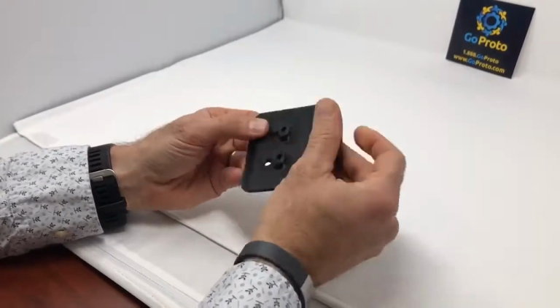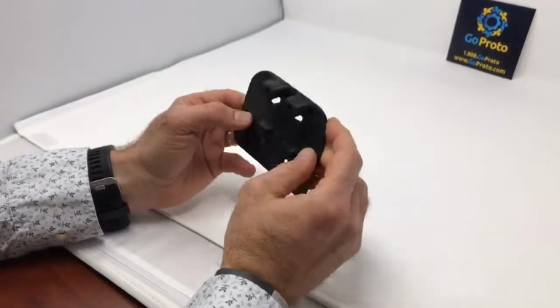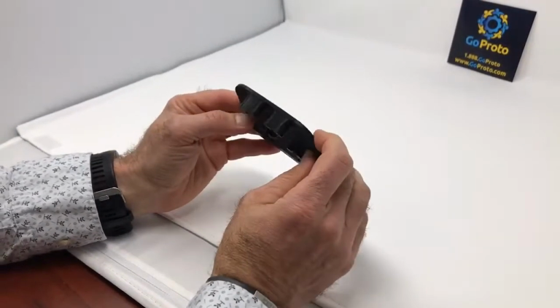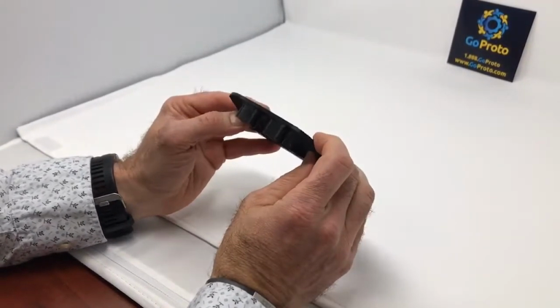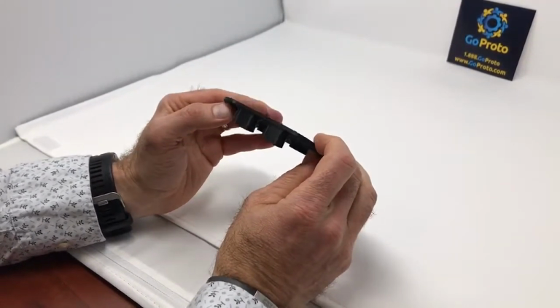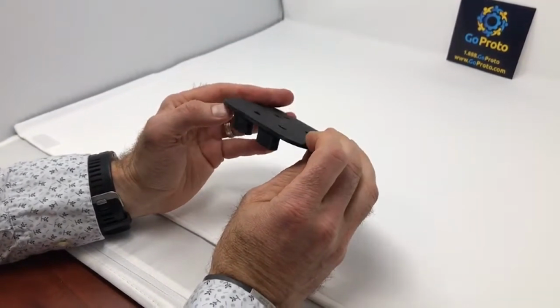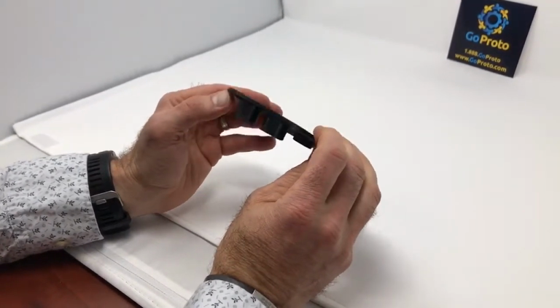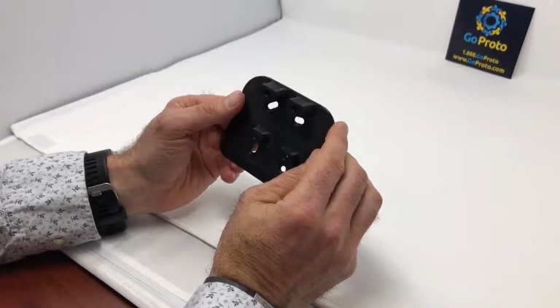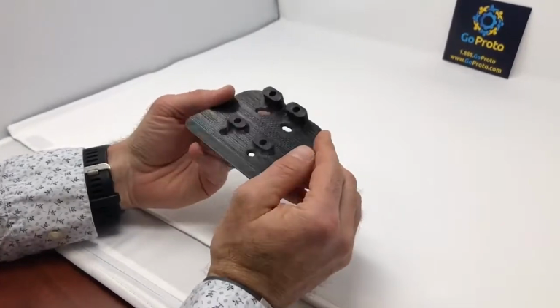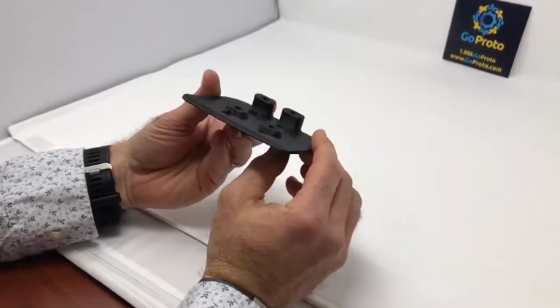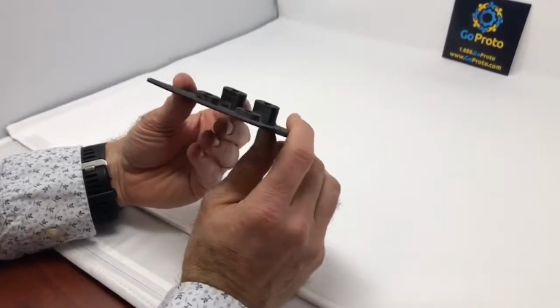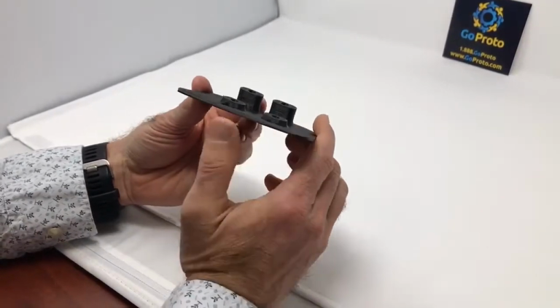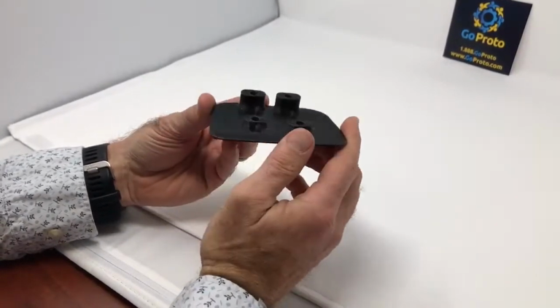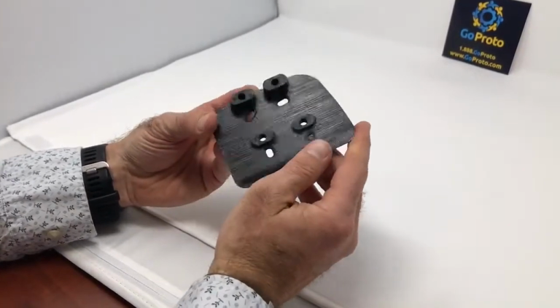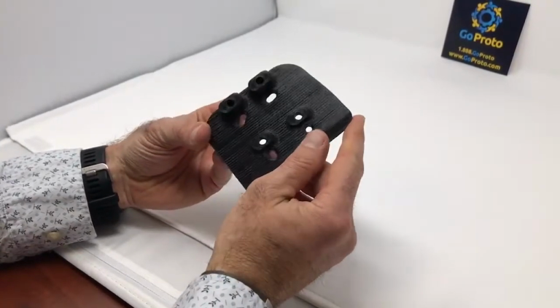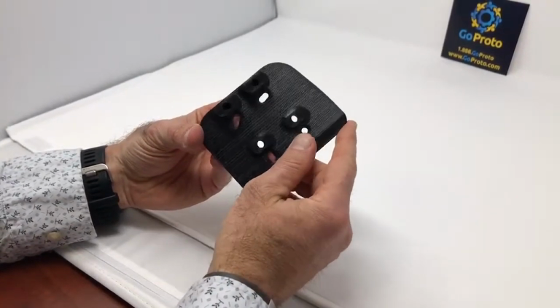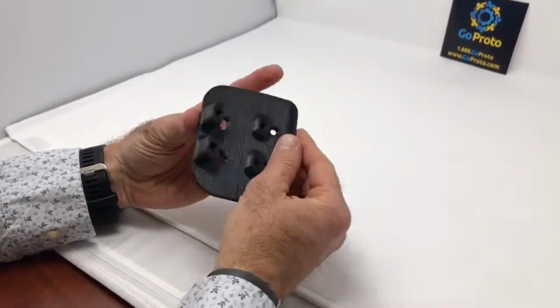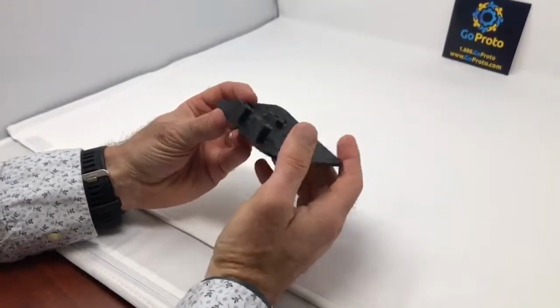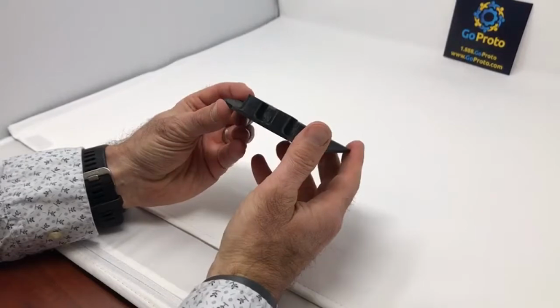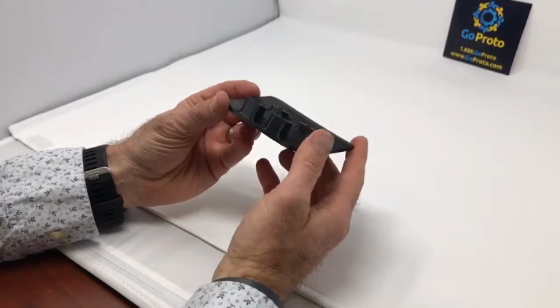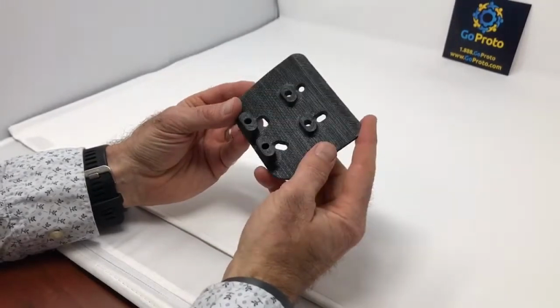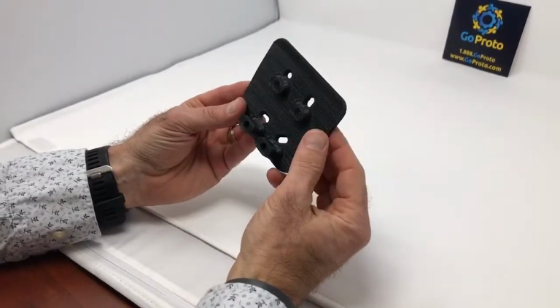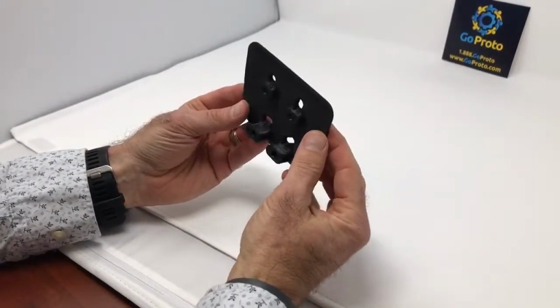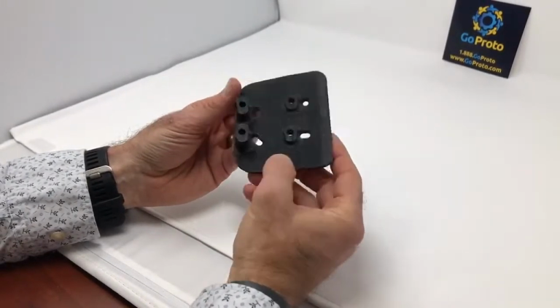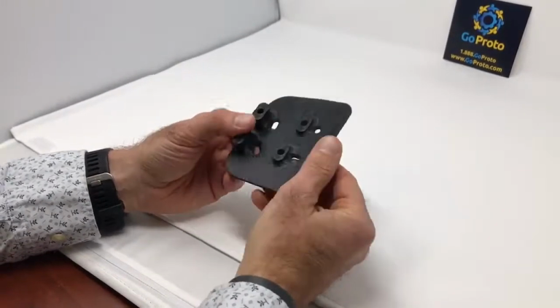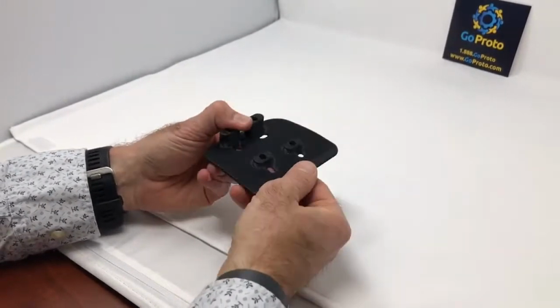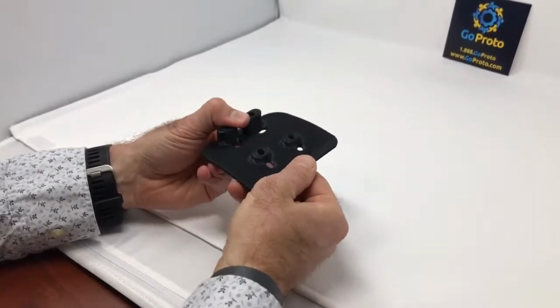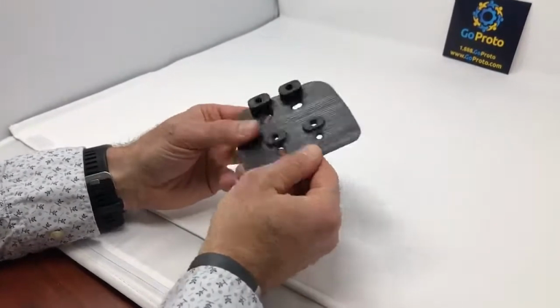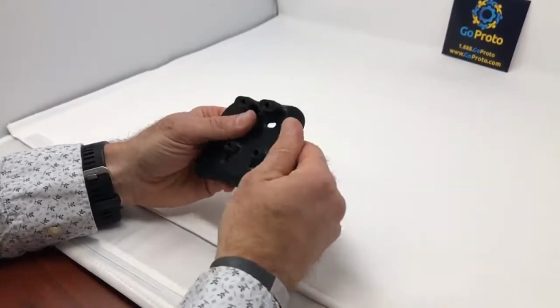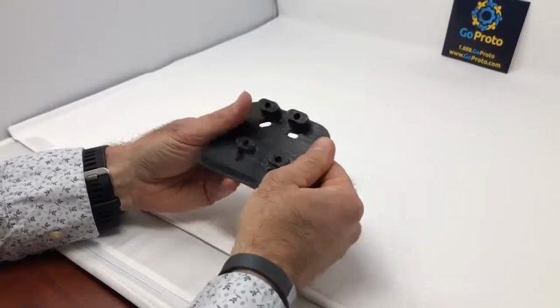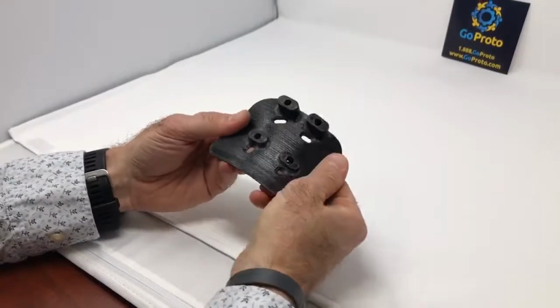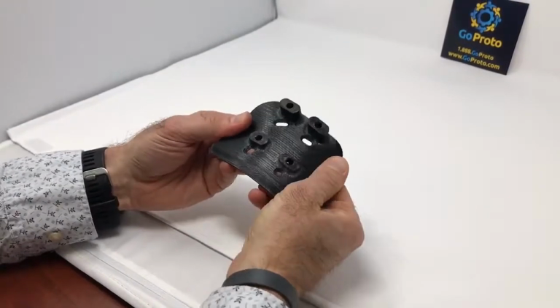This part is printed on our NTR printers in our factory in San Diego. As you can see, the part has very high resolution, especially for FDM. This is a high-quality commercial grade printer able to print this plastic that can't be printed on any other printer.